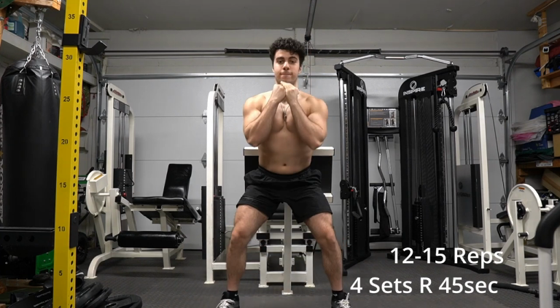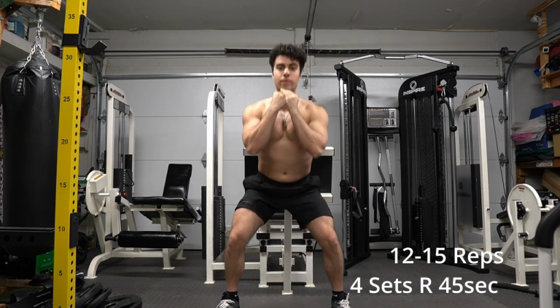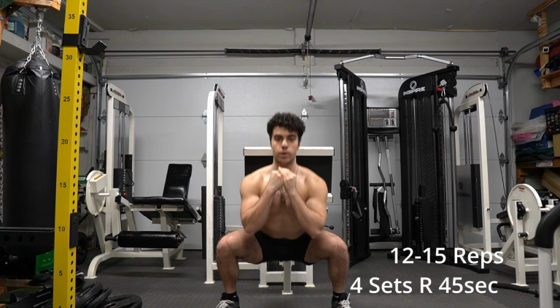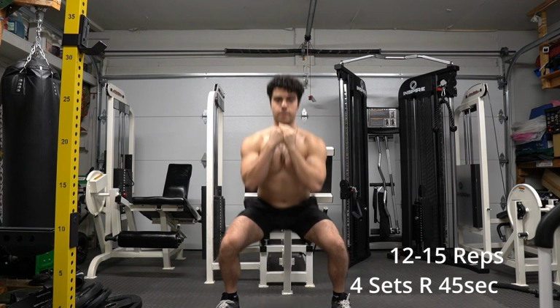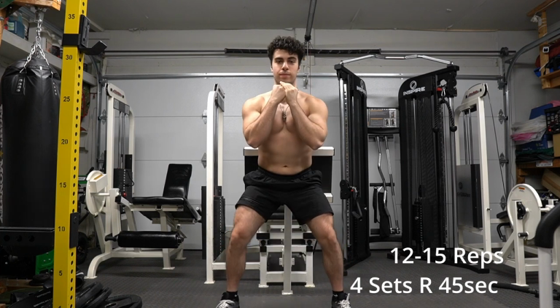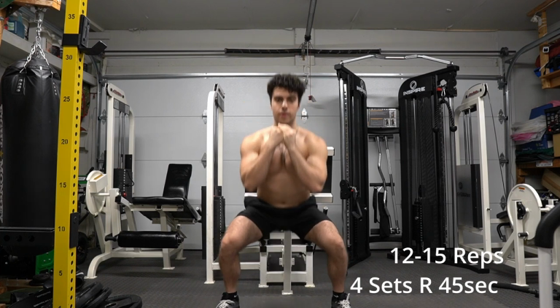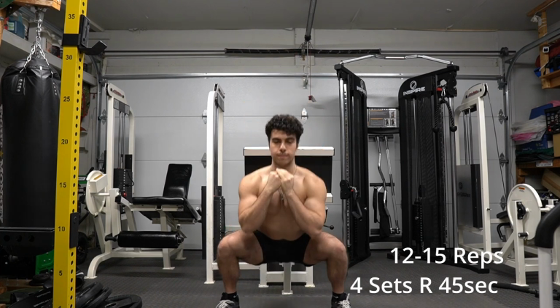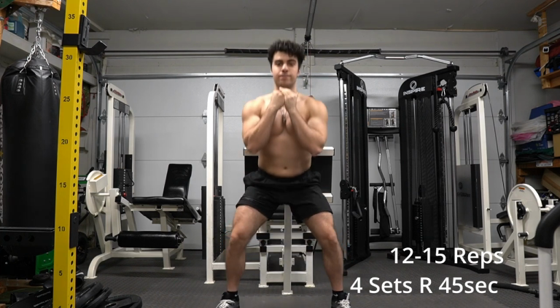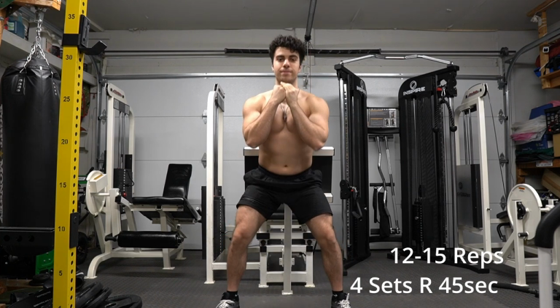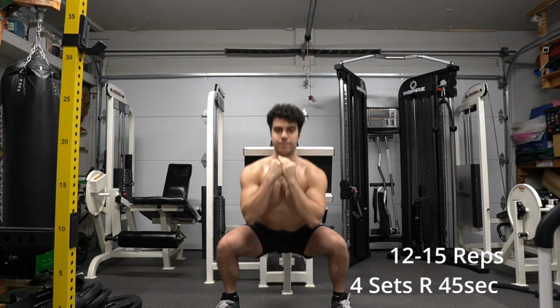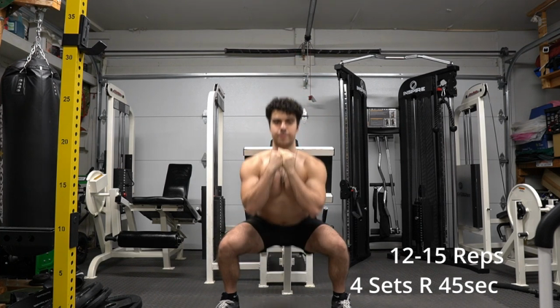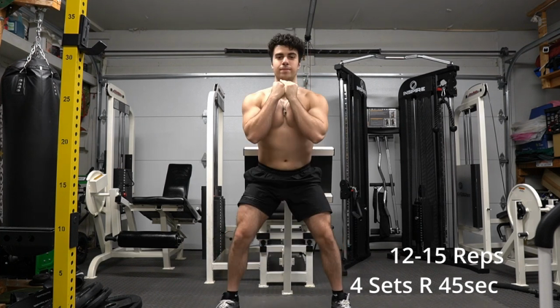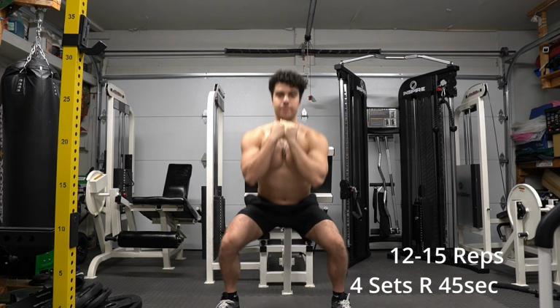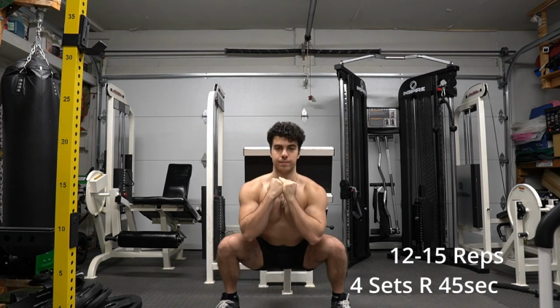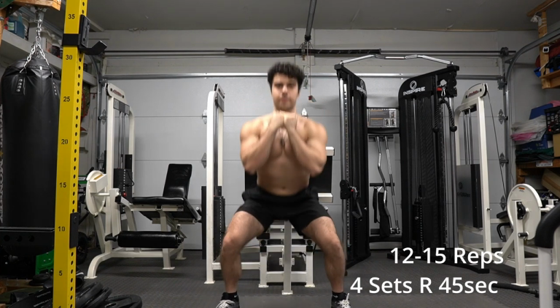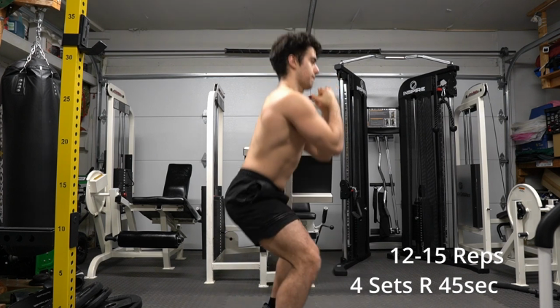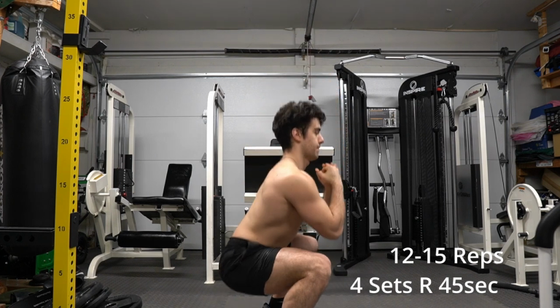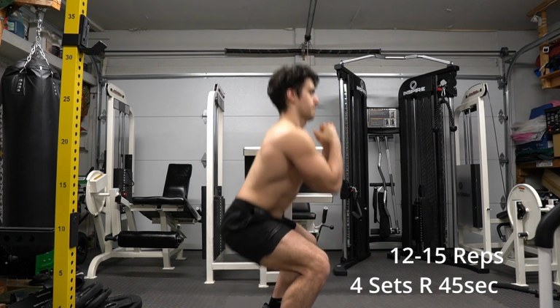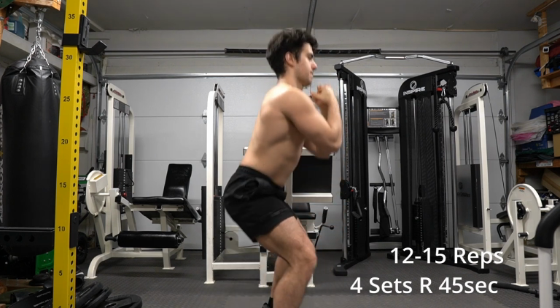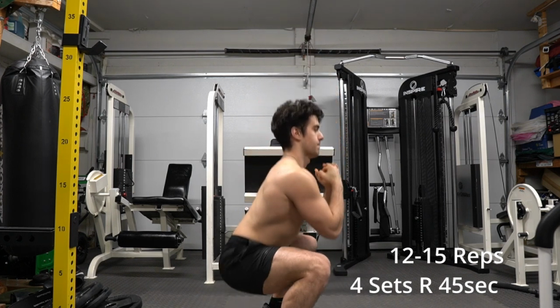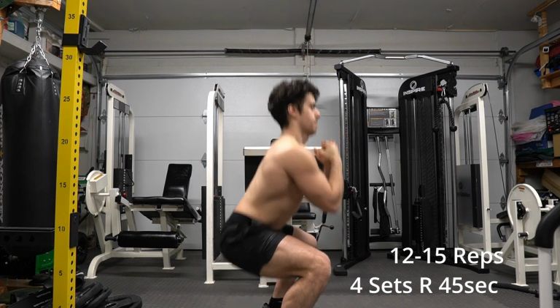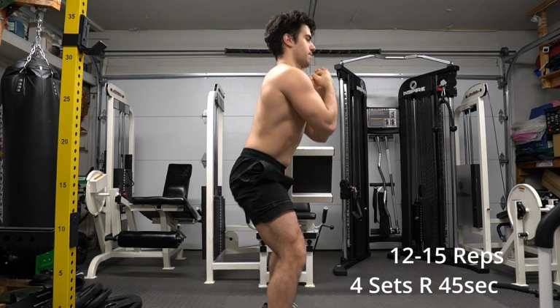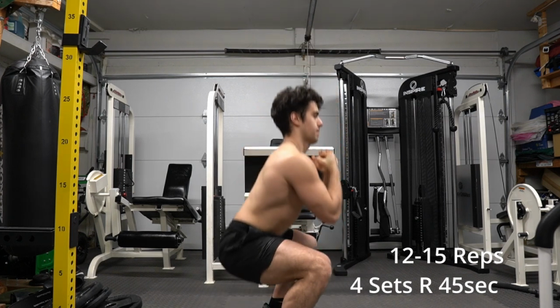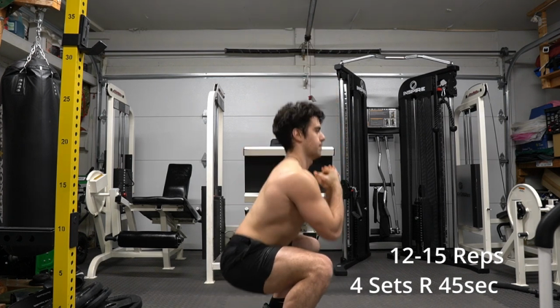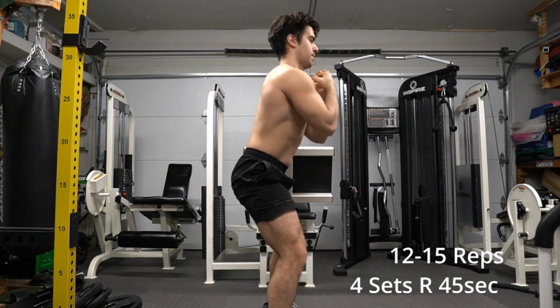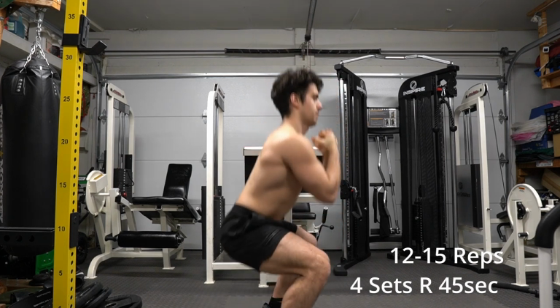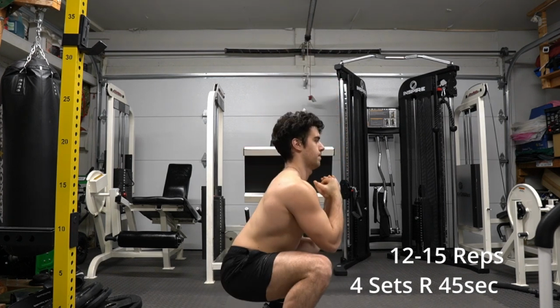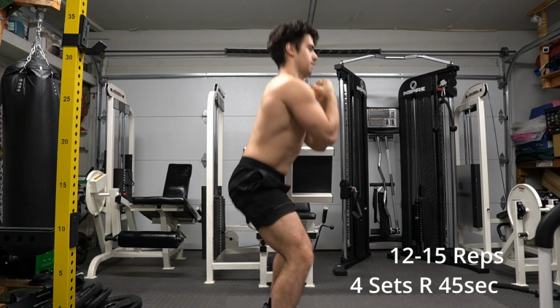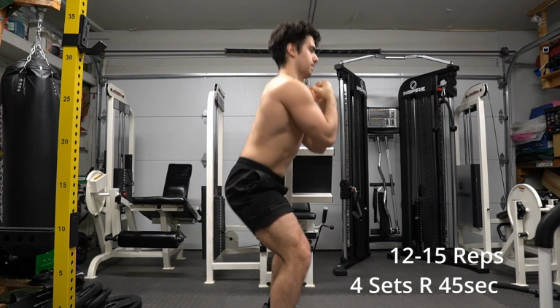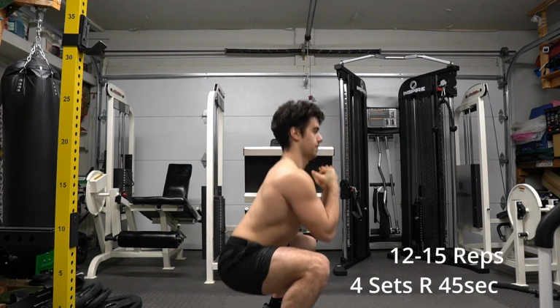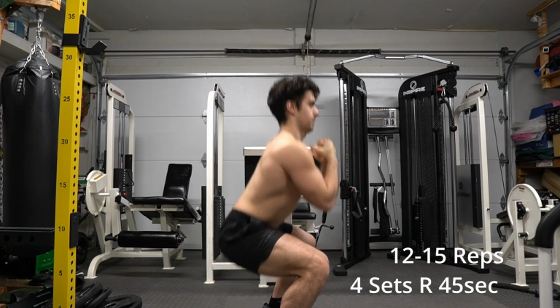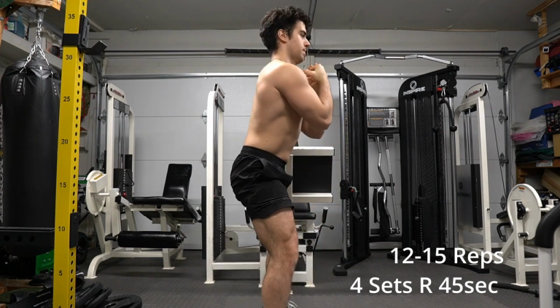When we do the sumo squat — that wide squat — this gets those glutes involved and works different parts of your legs as well. I love doing wide squats, especially holding a weight between my legs and coming up and down. That's a harder way to train it too, so keep that in mind.